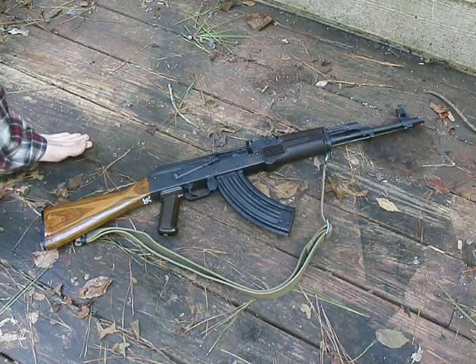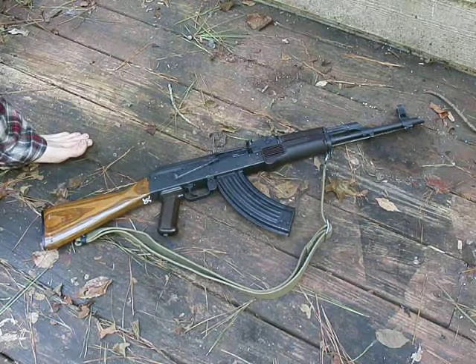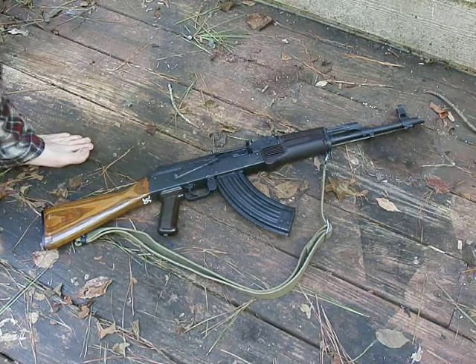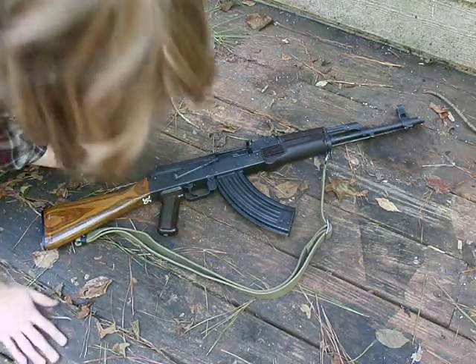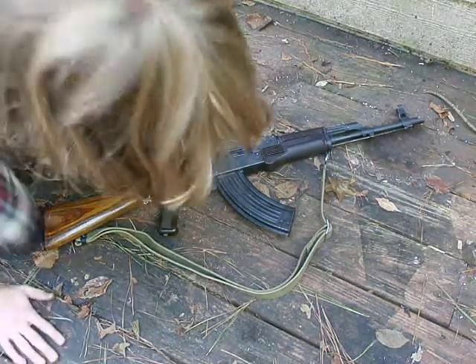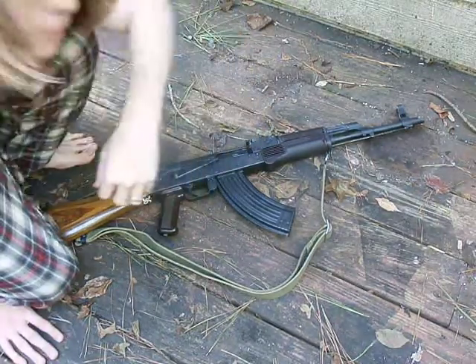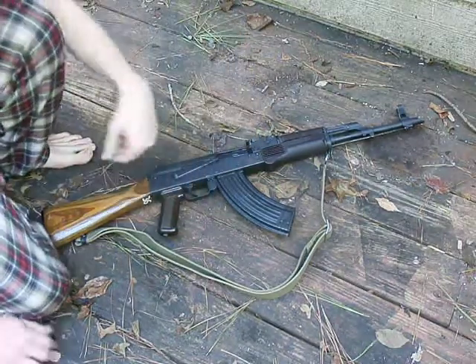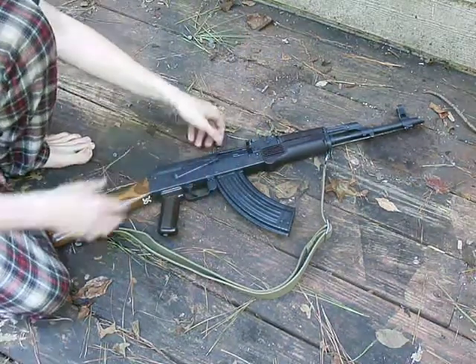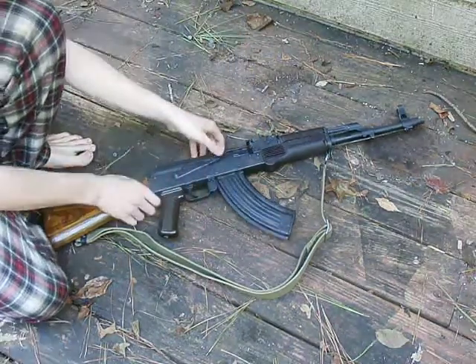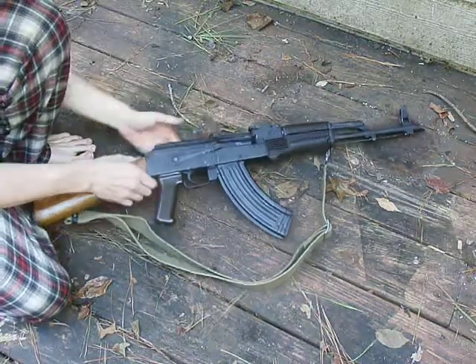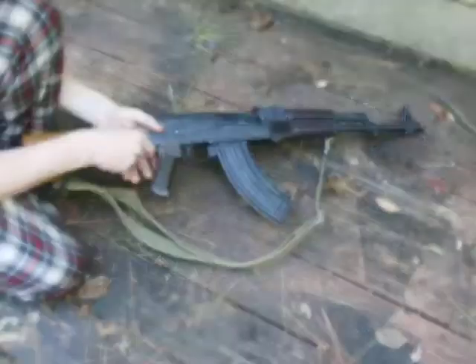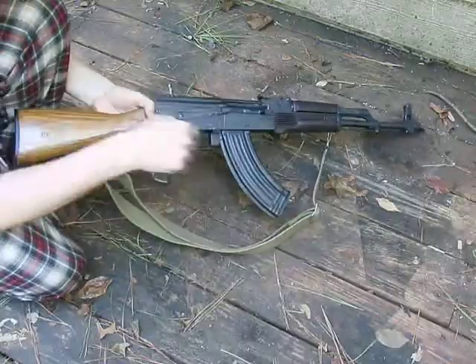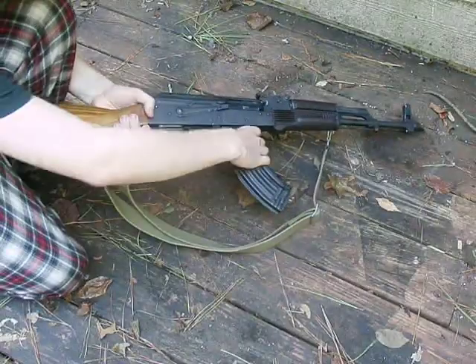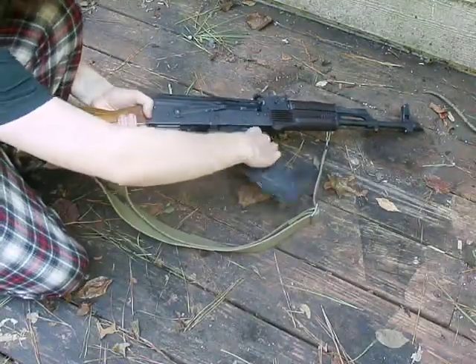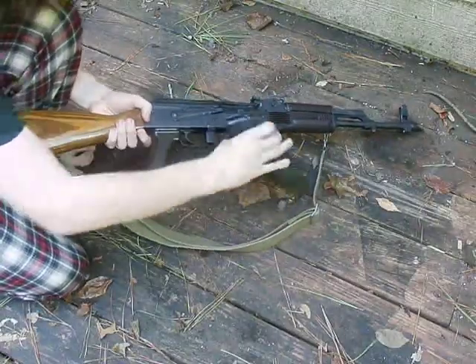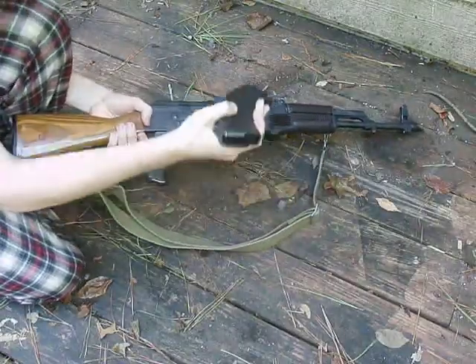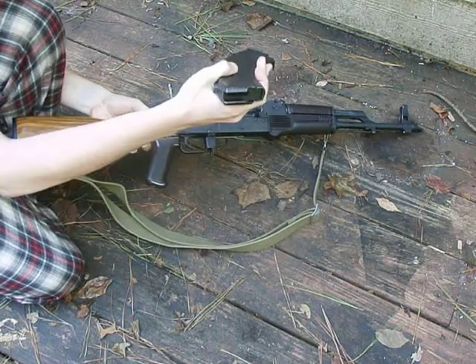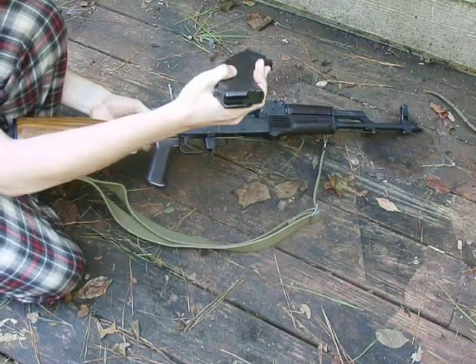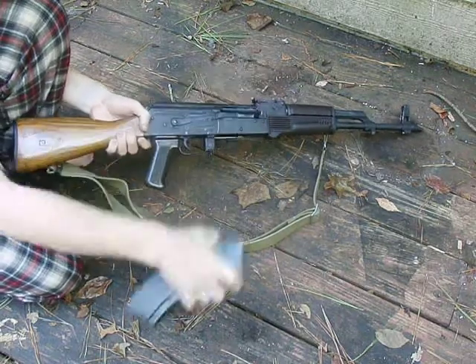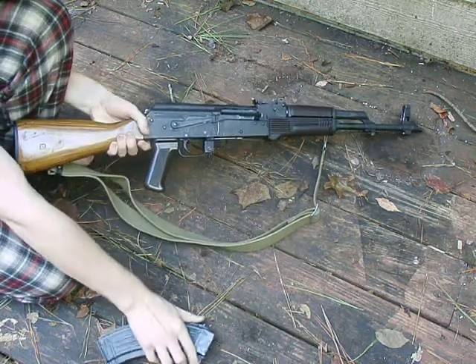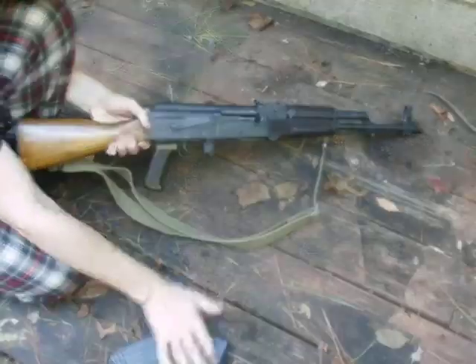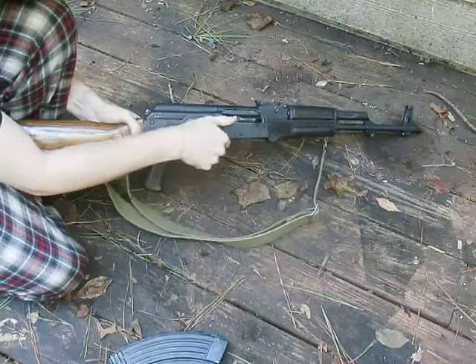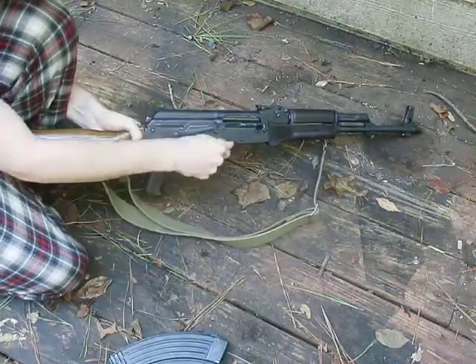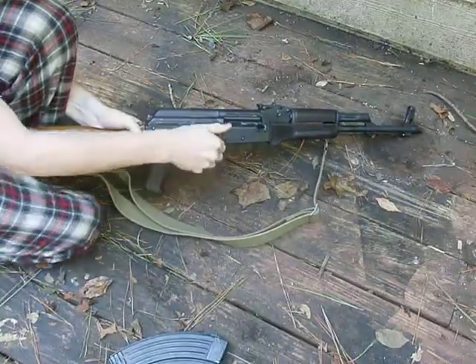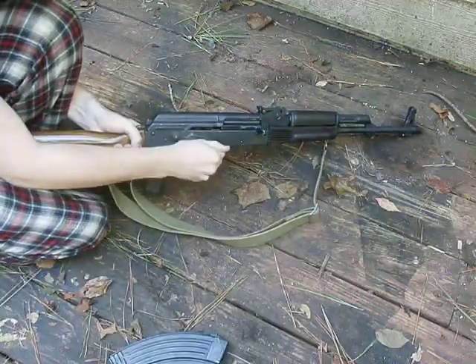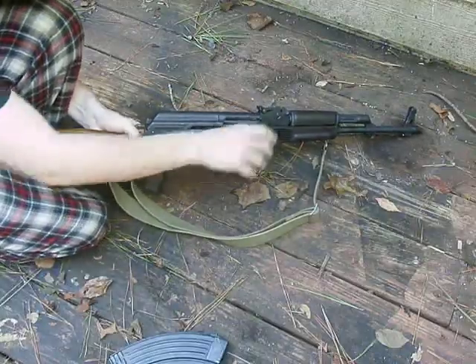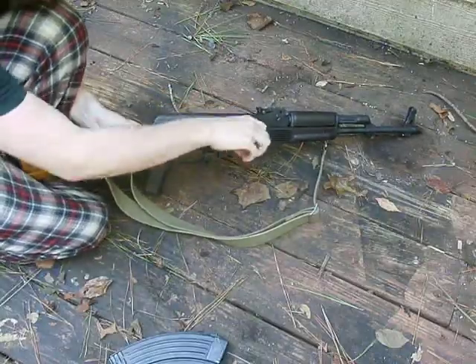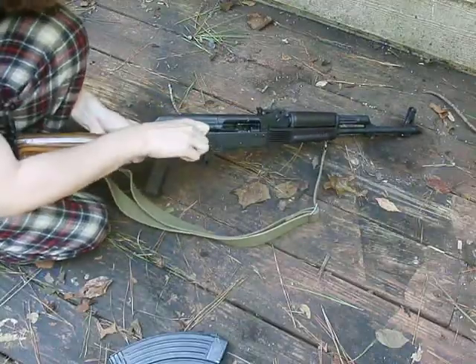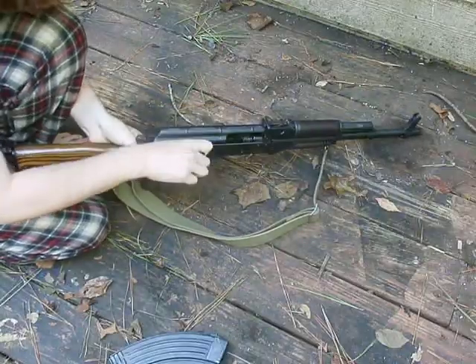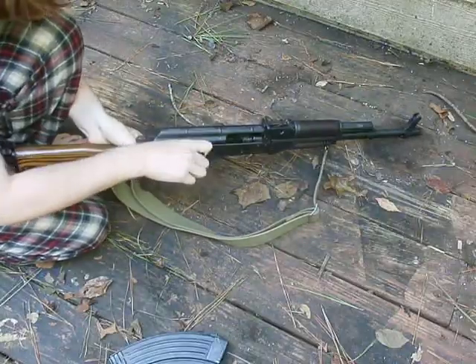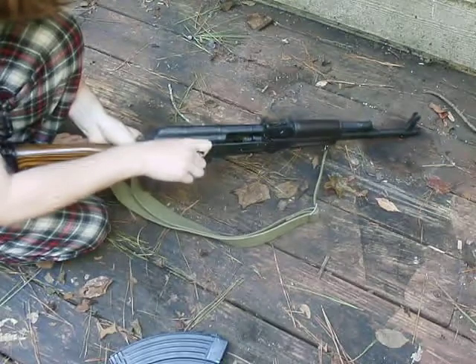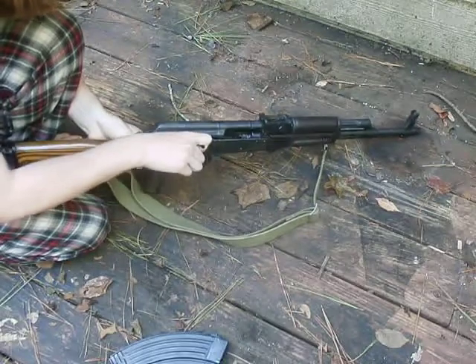So back to the topic at hand, let's get started. First I will show you that the weapon is clear, the magazine is empty, and the chamber is clear.